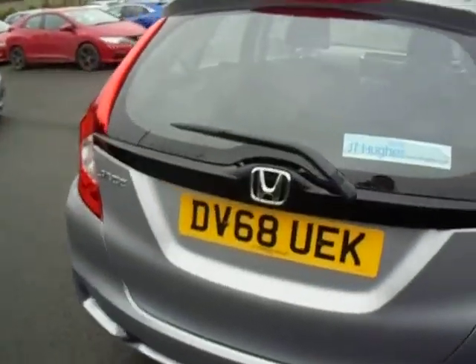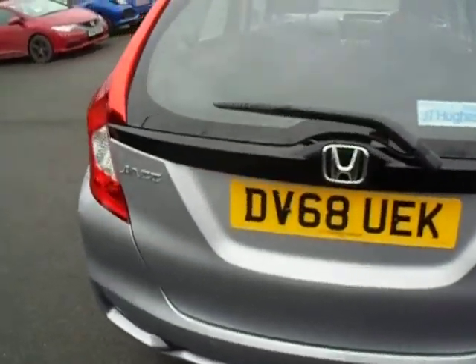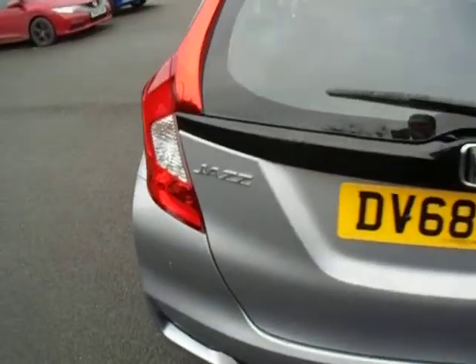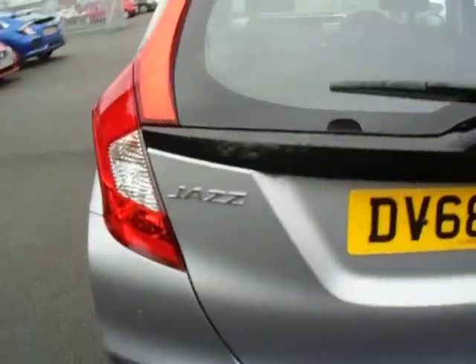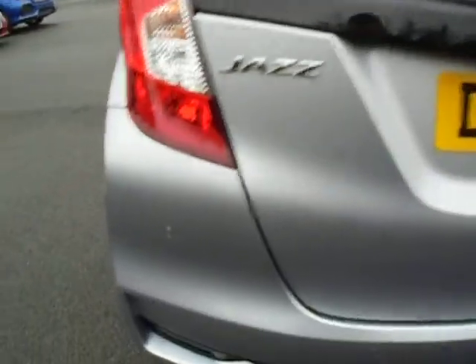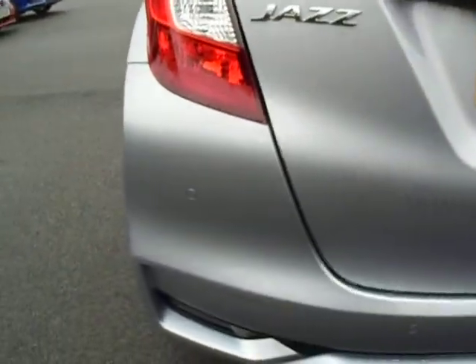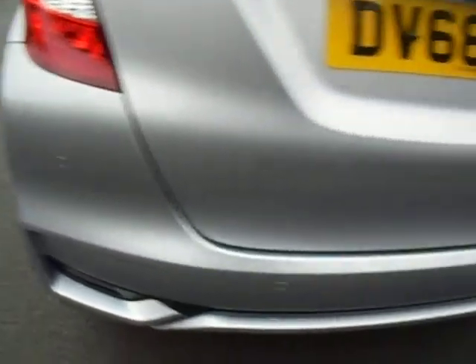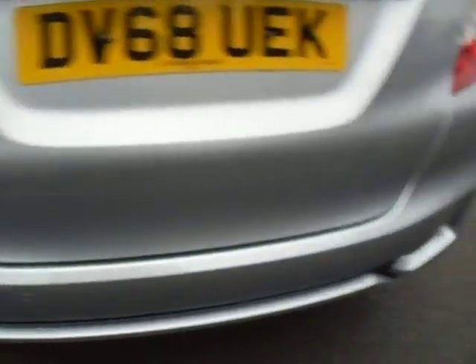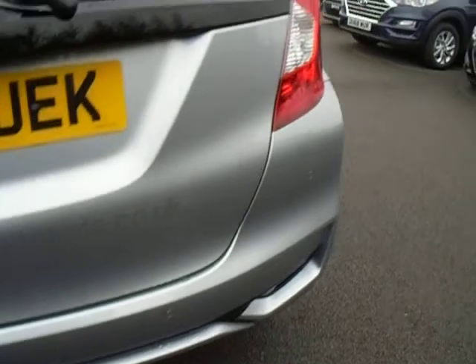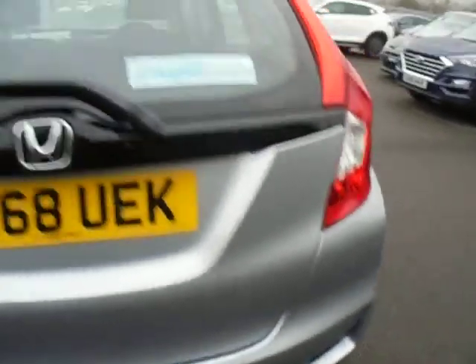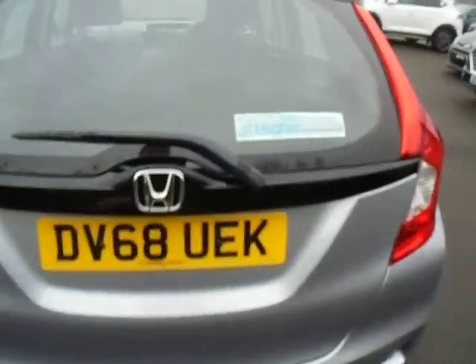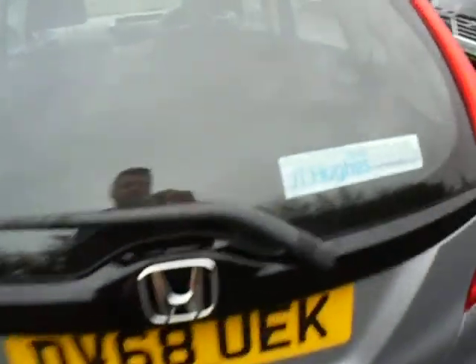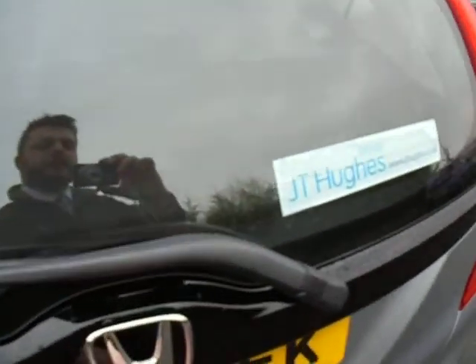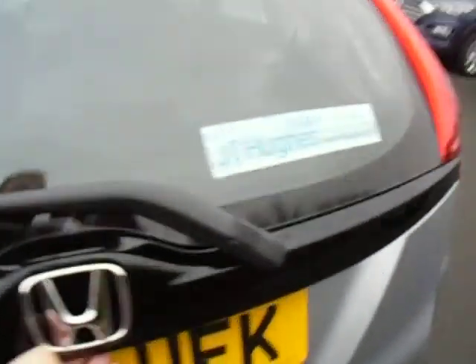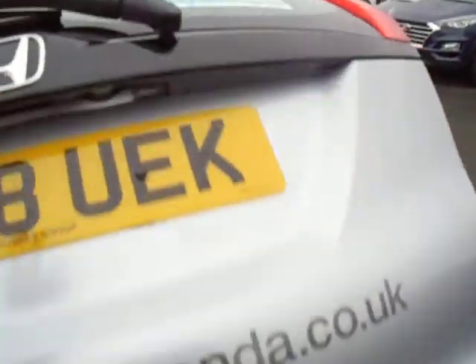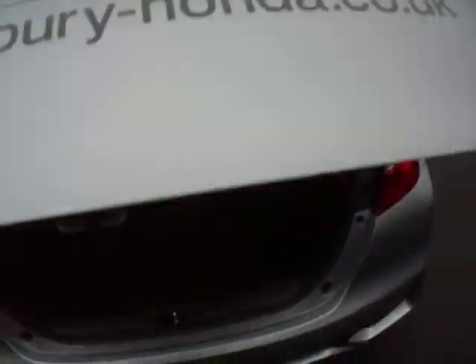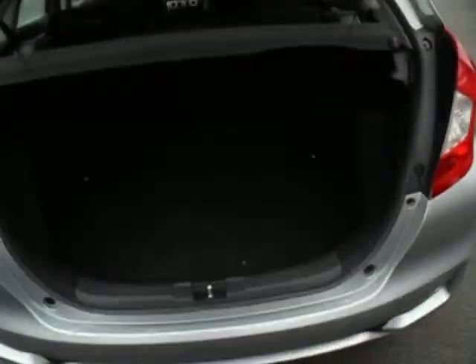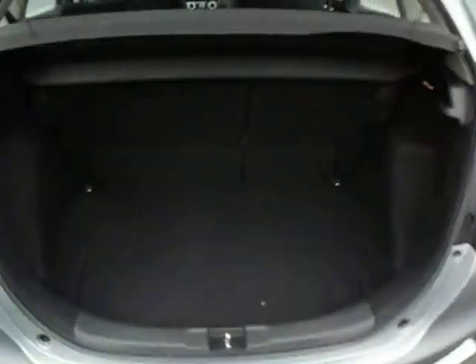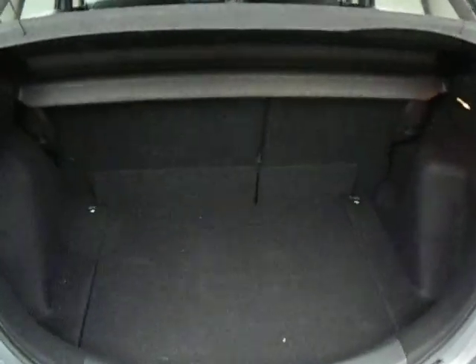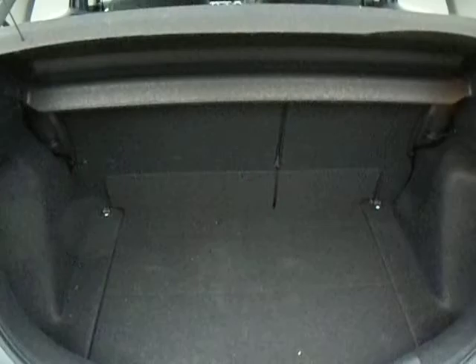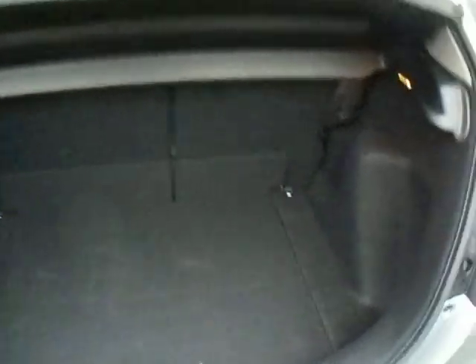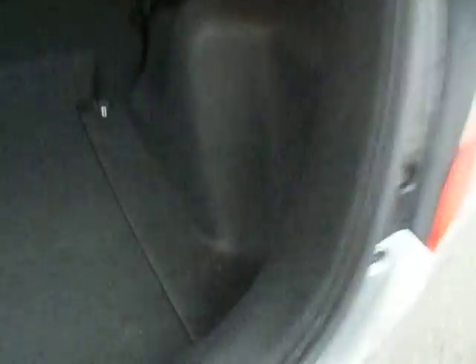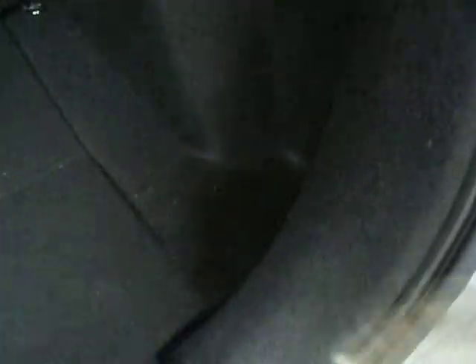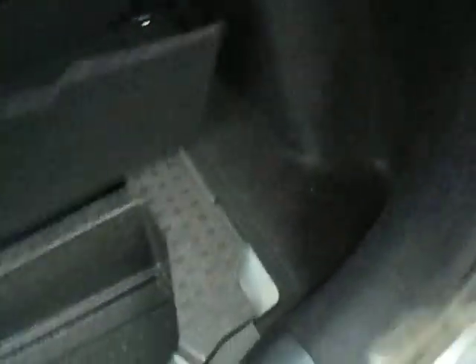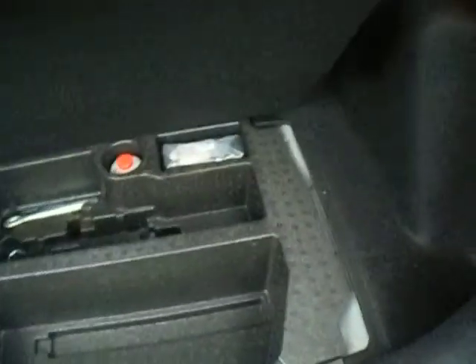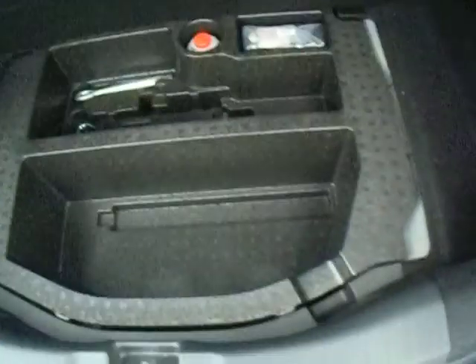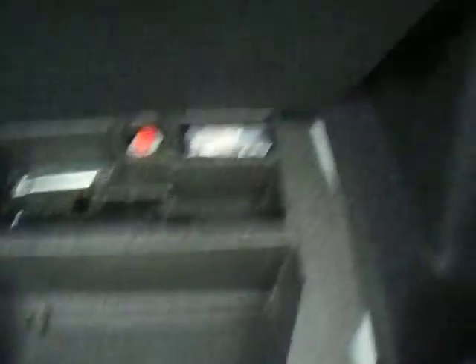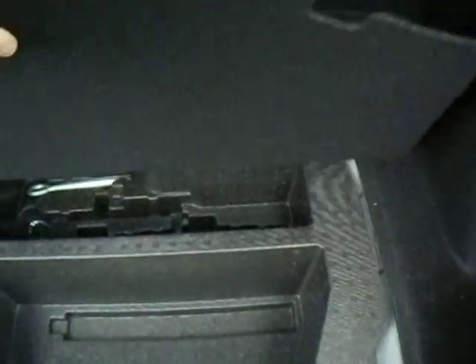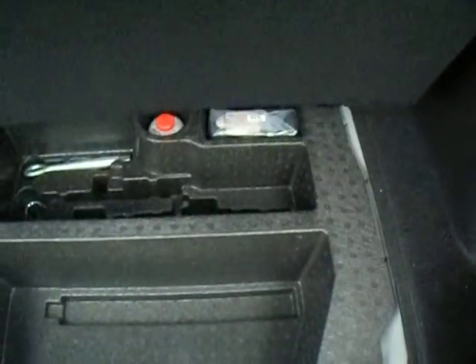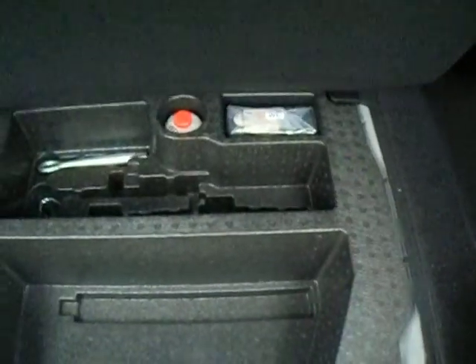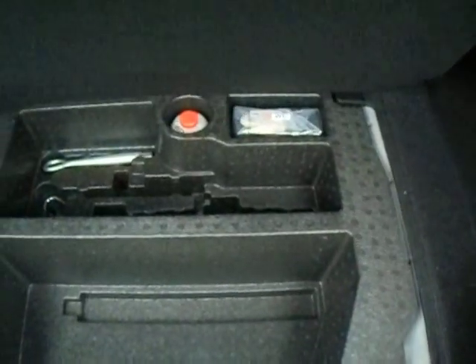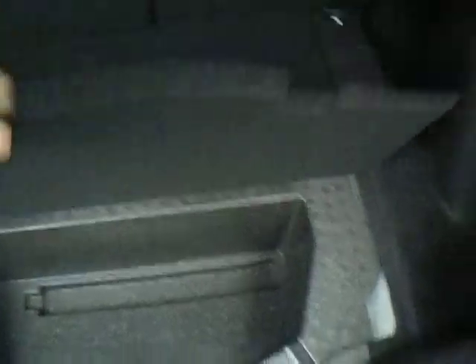On the back here you've got rear parking sensors. To show you the boot — really good sized boot here. It's got a space saver and obviously you've got your repair kit.